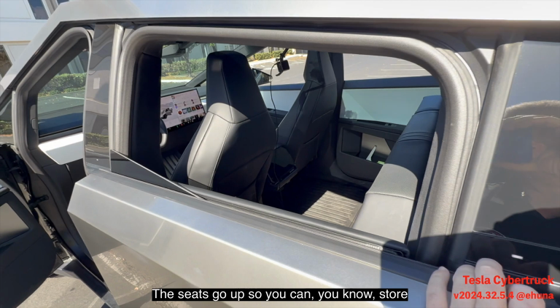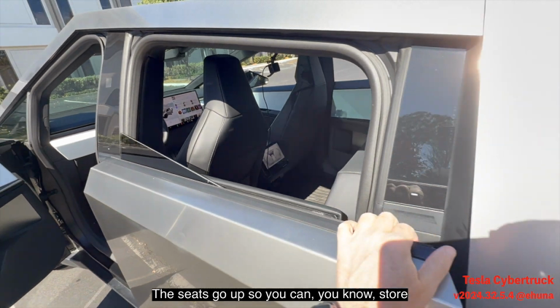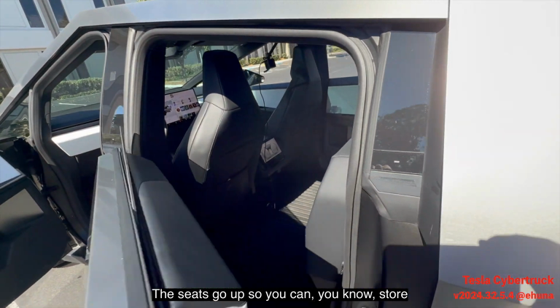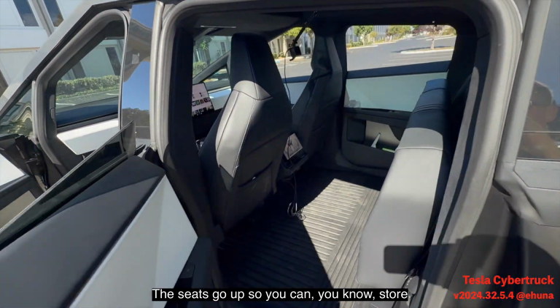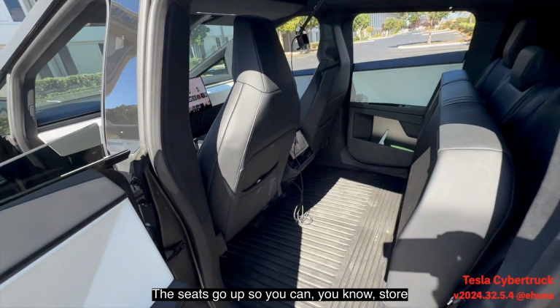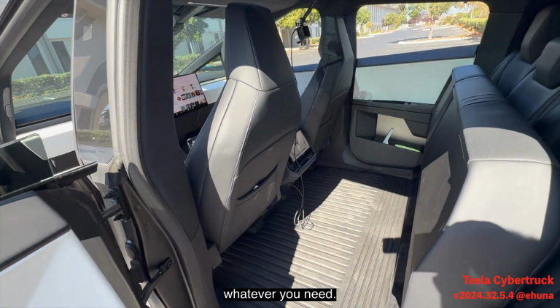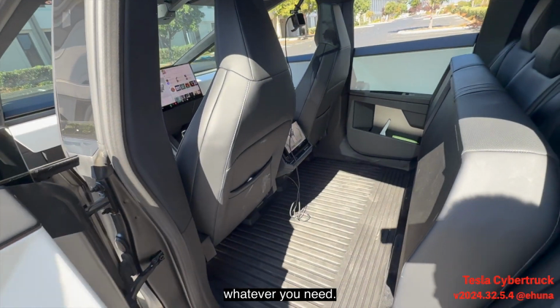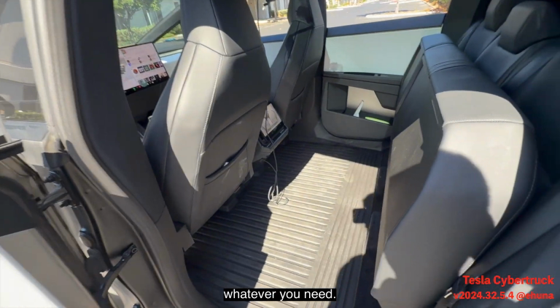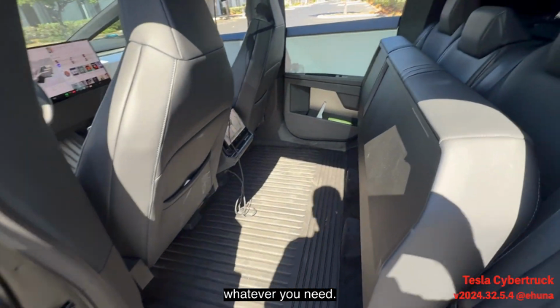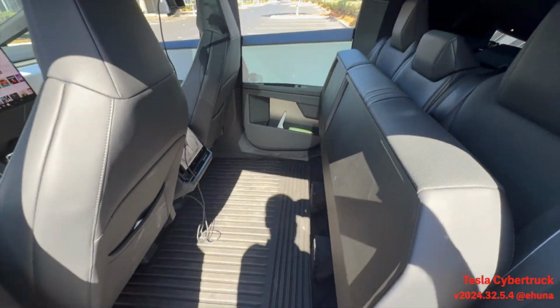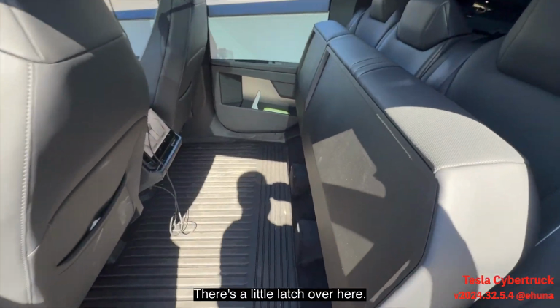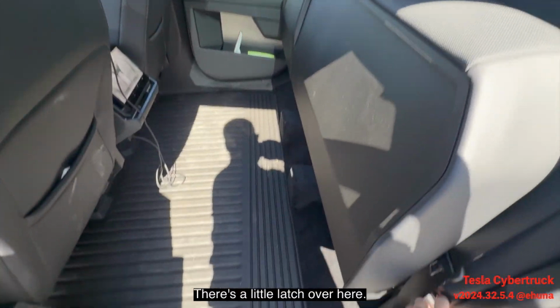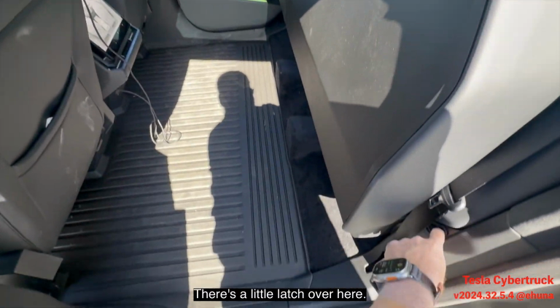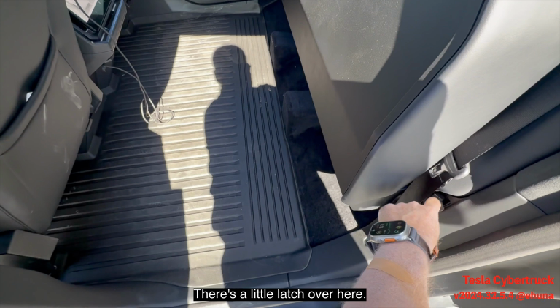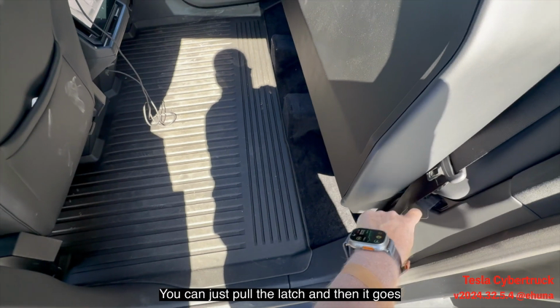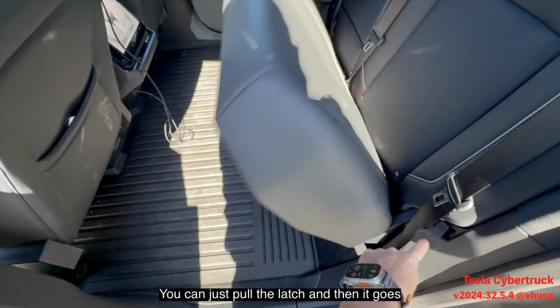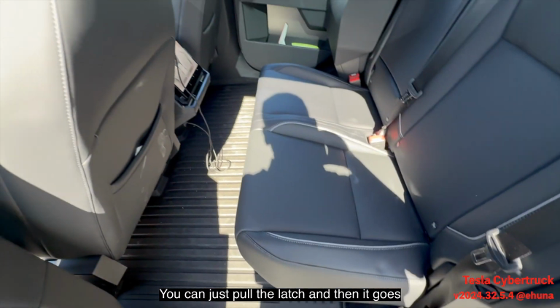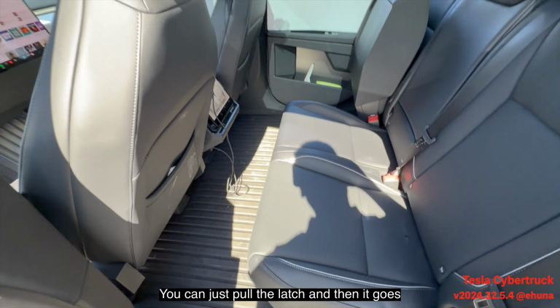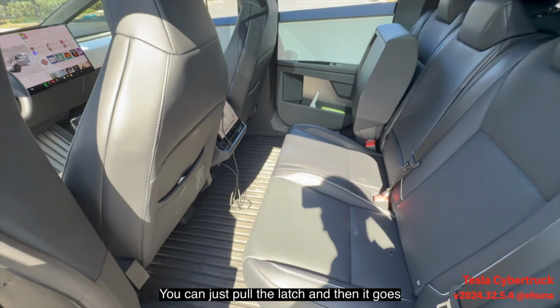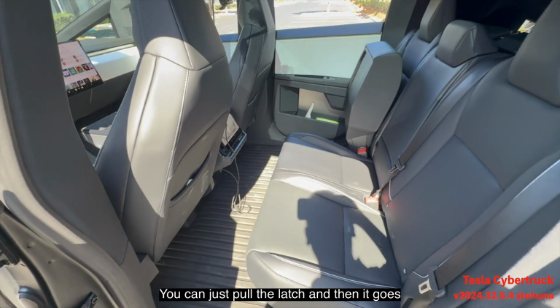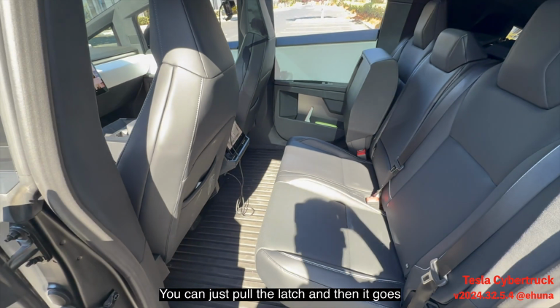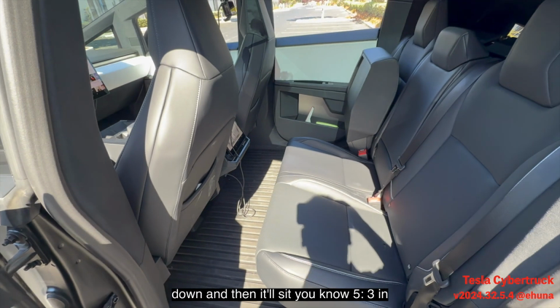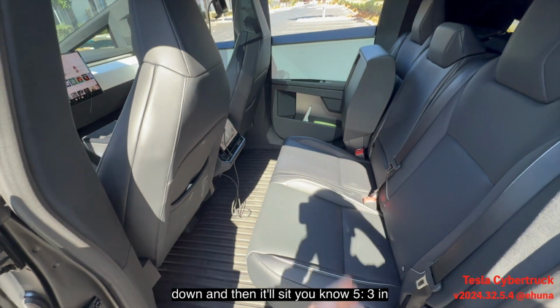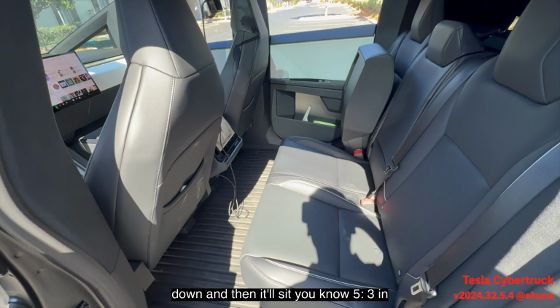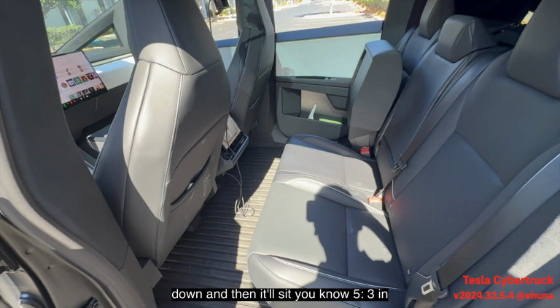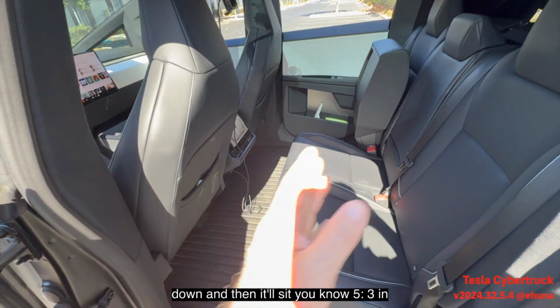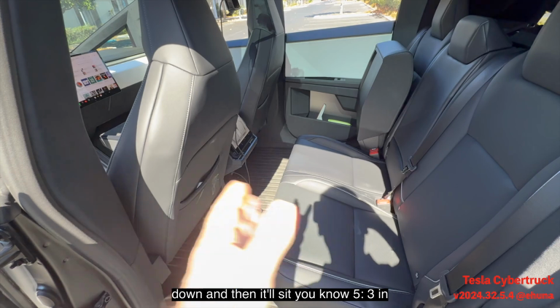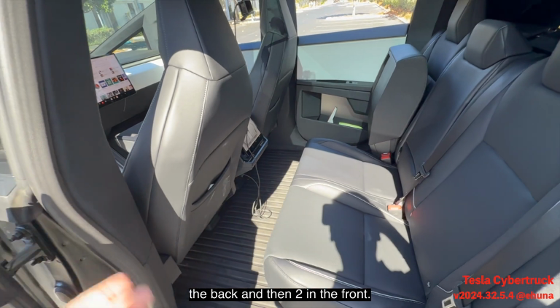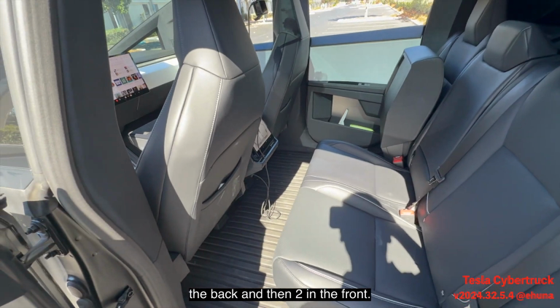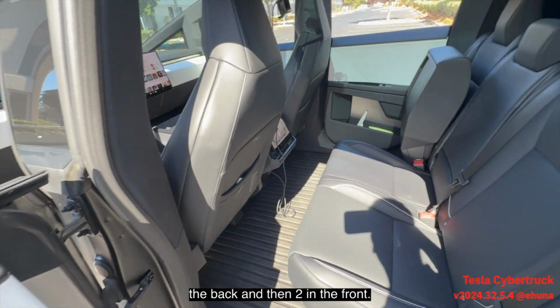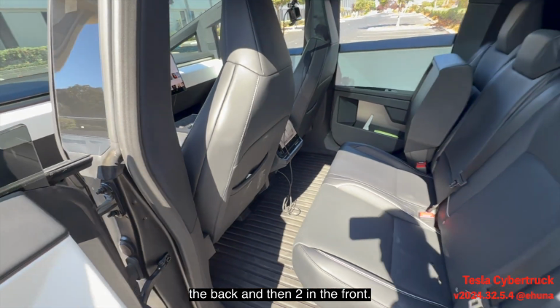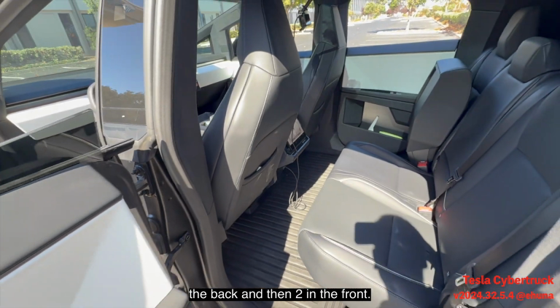In the back there's plenty of space too. The seats fold up so you can store whatever you need — there's a little latch you just press, it goes down, and it'll seat five: three in the back and two in the front.